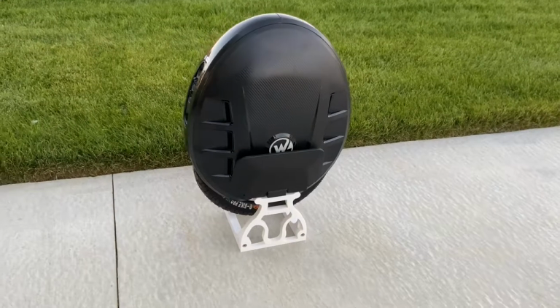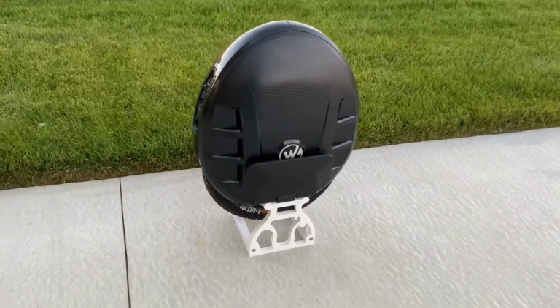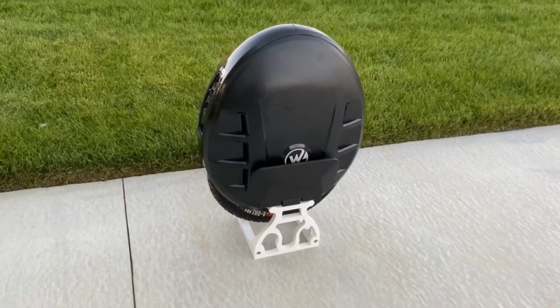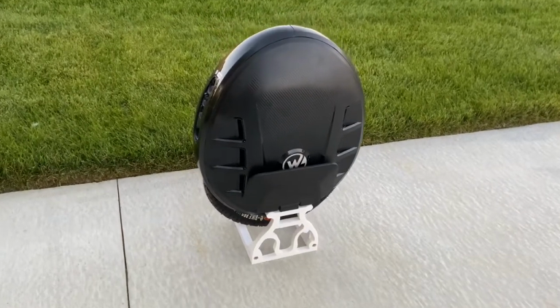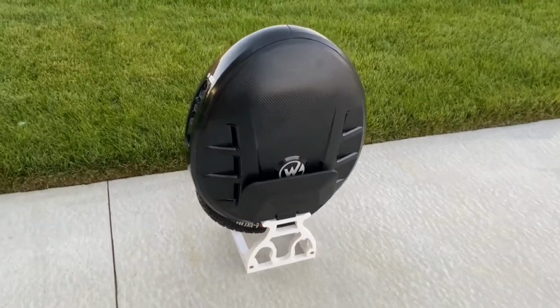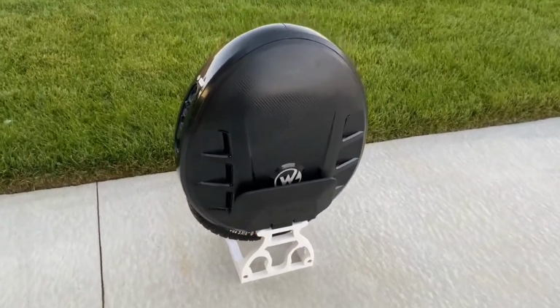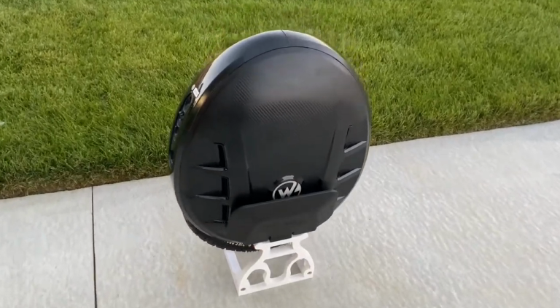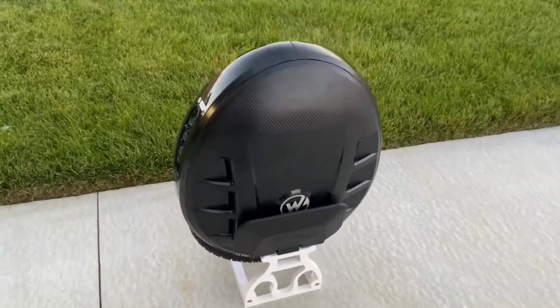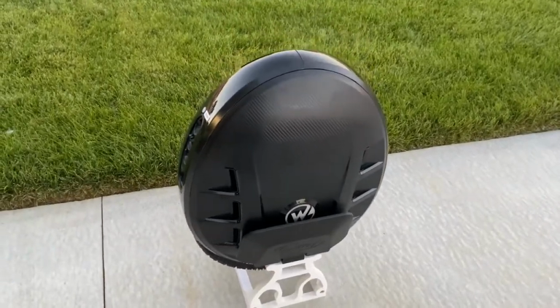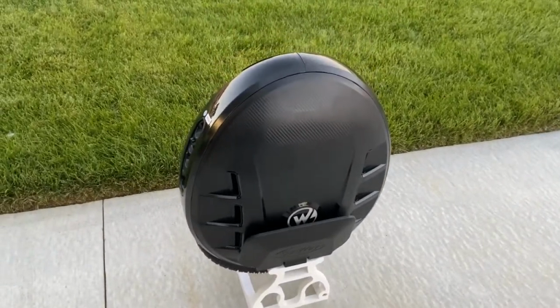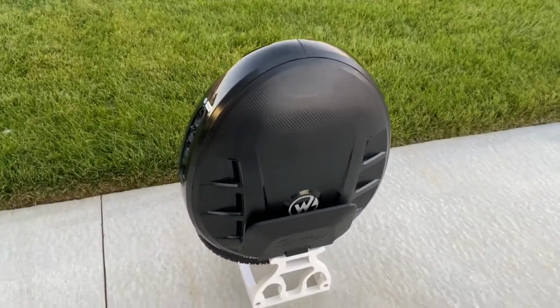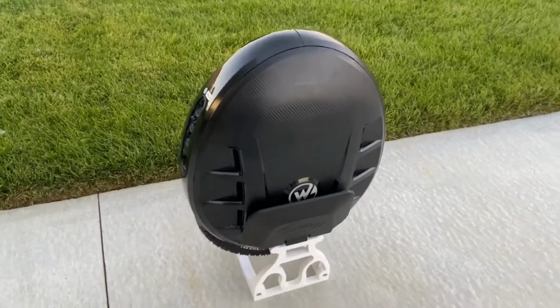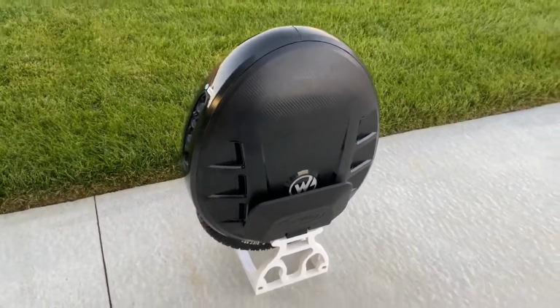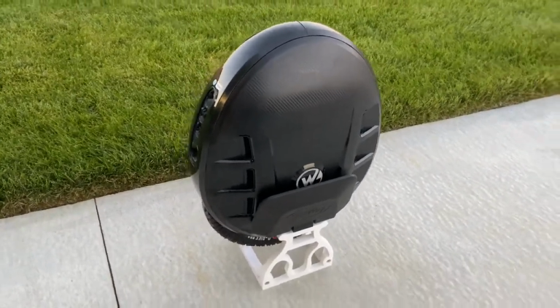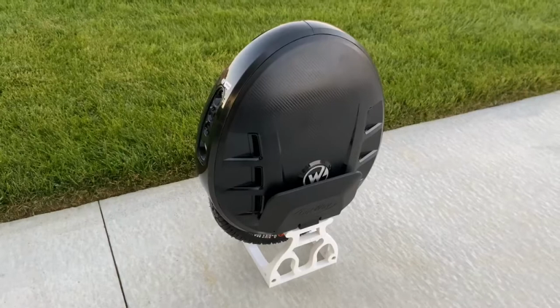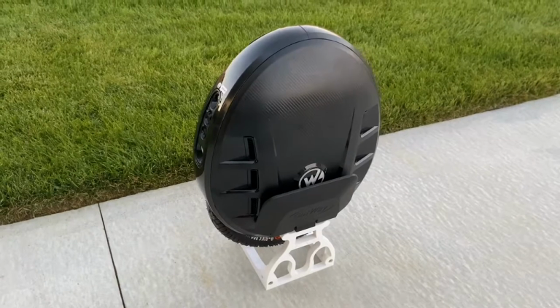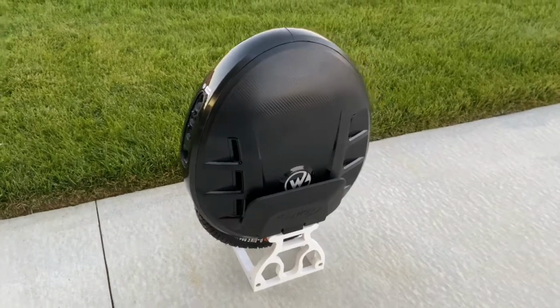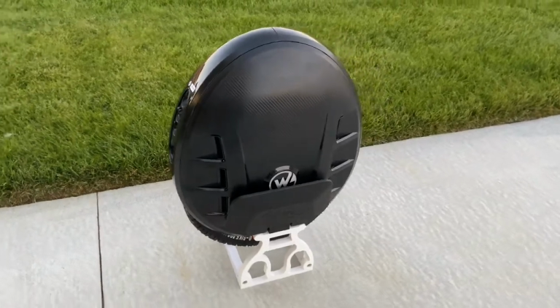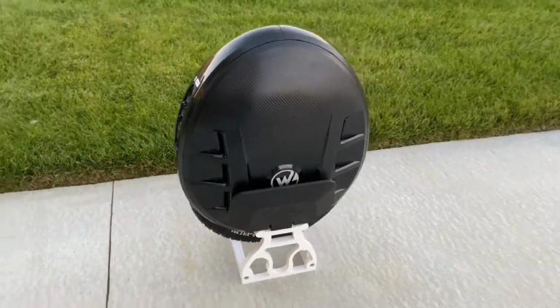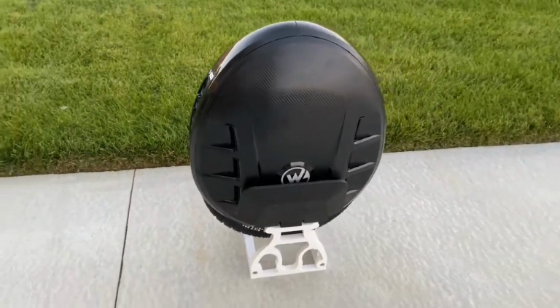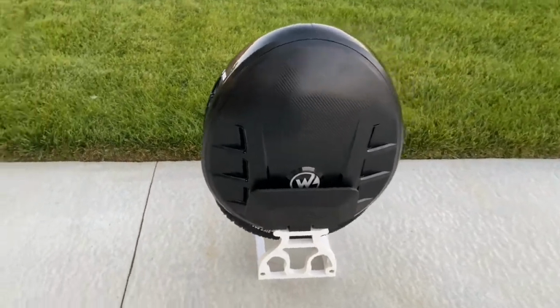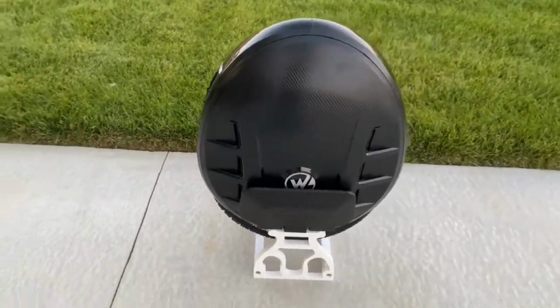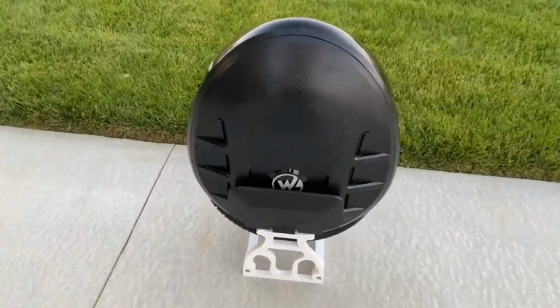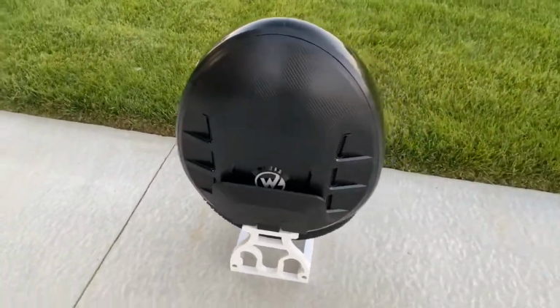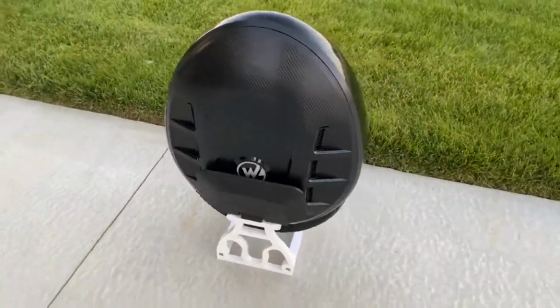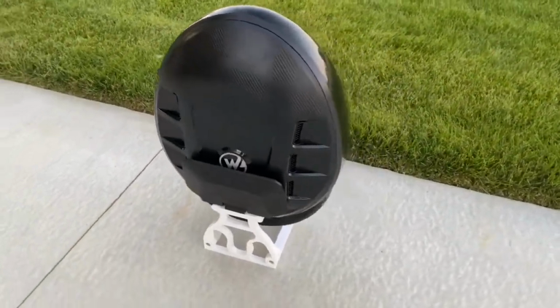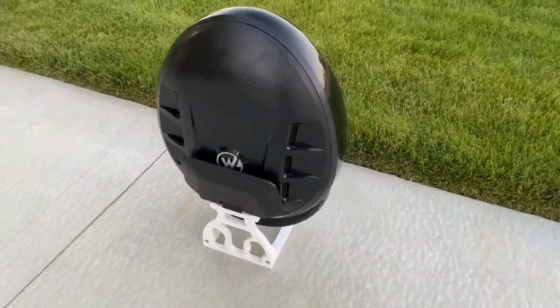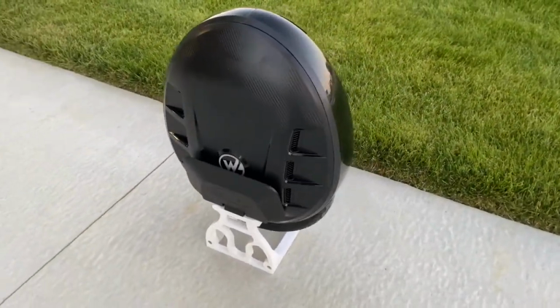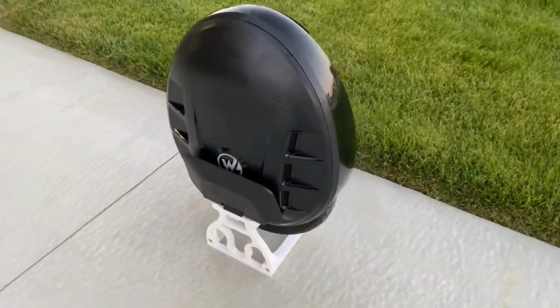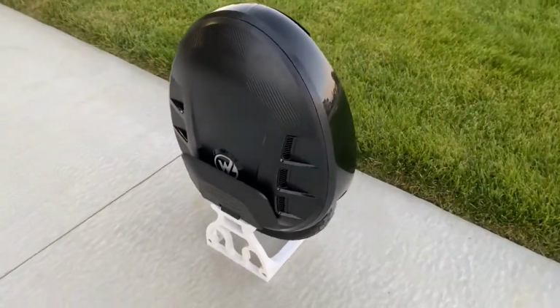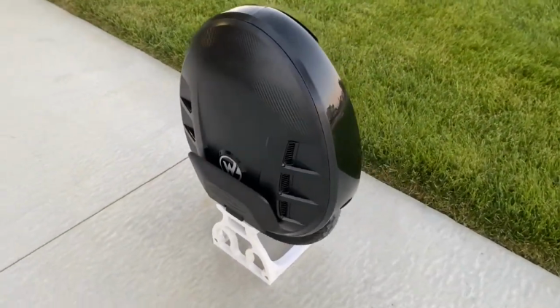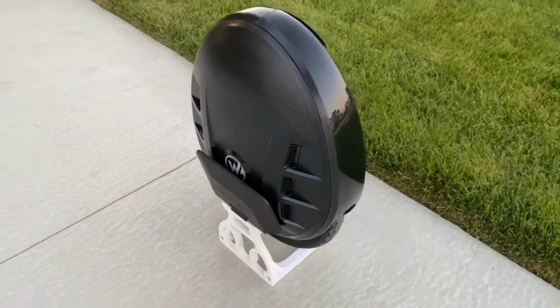This is the Gotway MCM5 version 2. If you have a Onewheel XR, an e-skate, or an e-scooter, check out the value that you get for $1,300 USD.